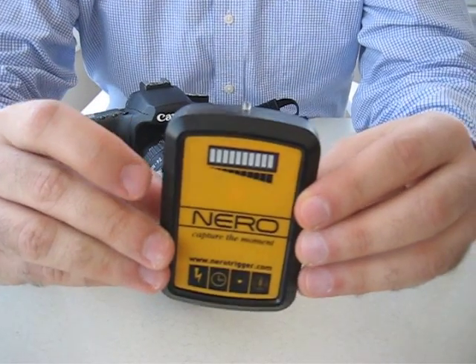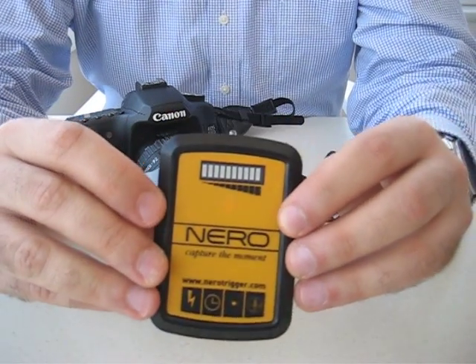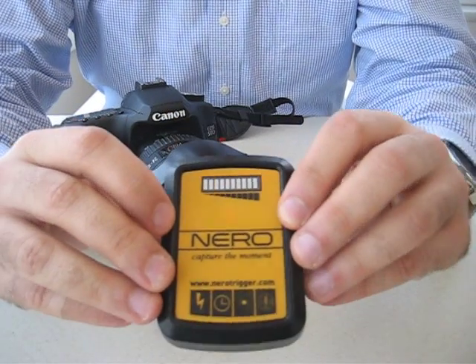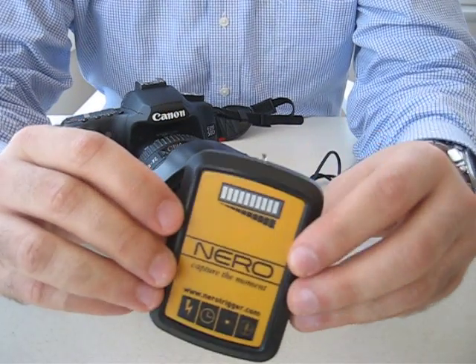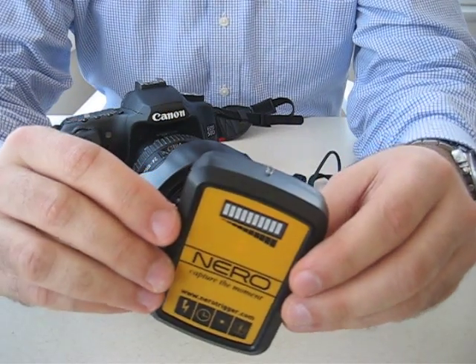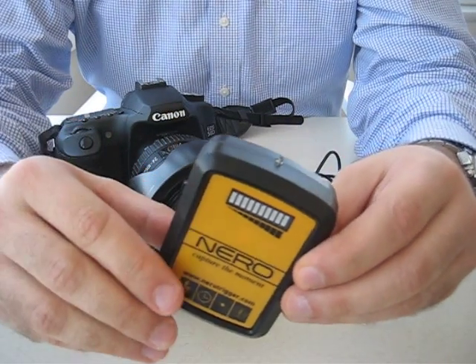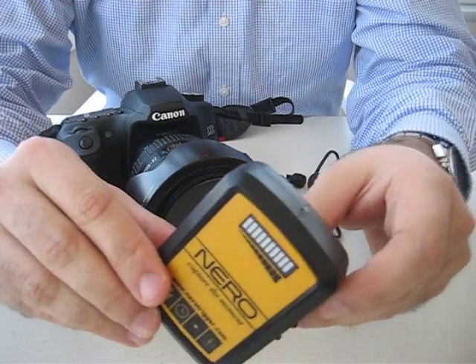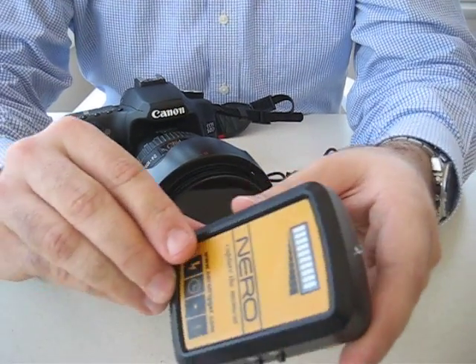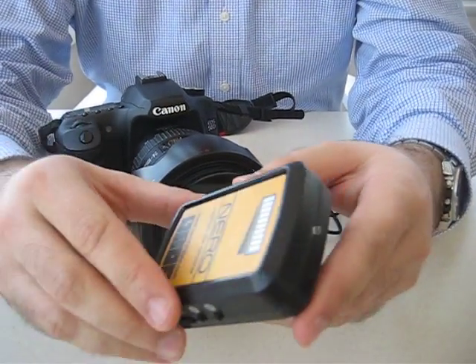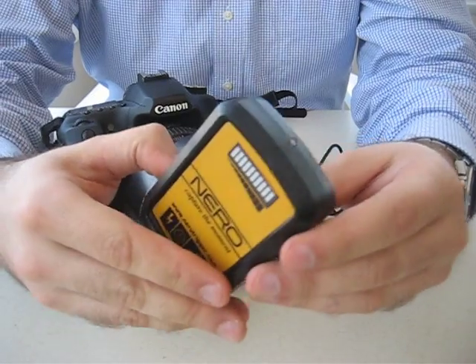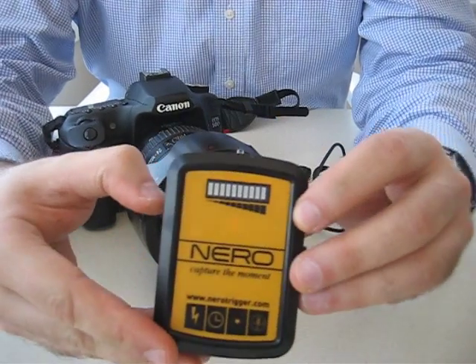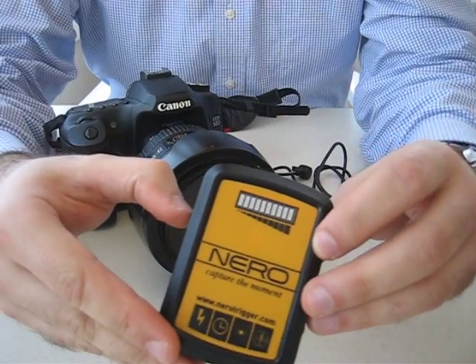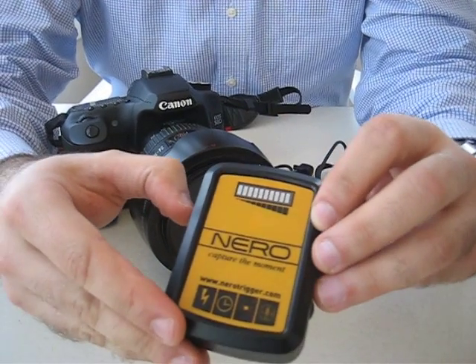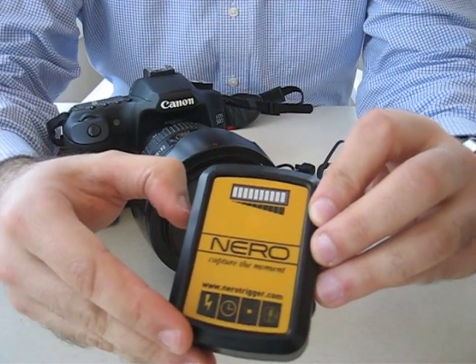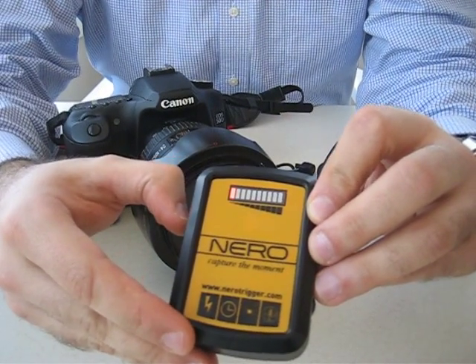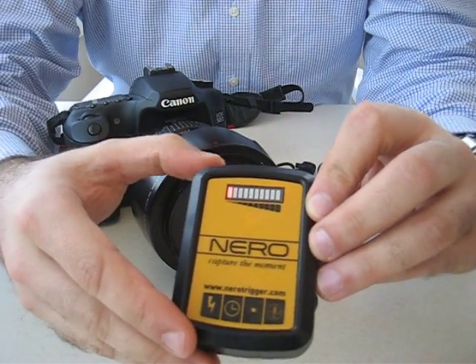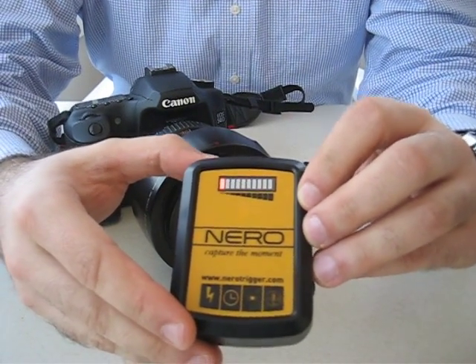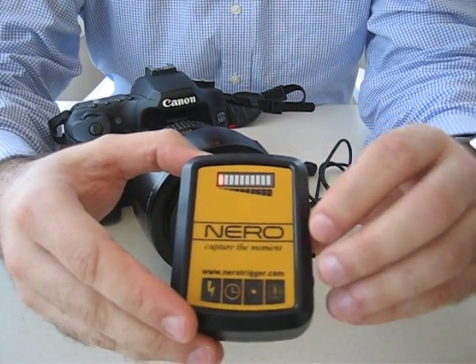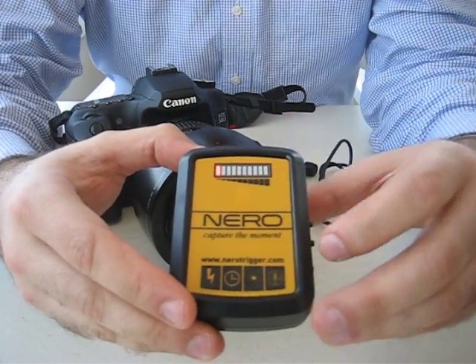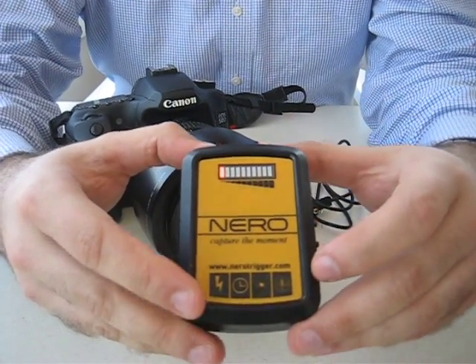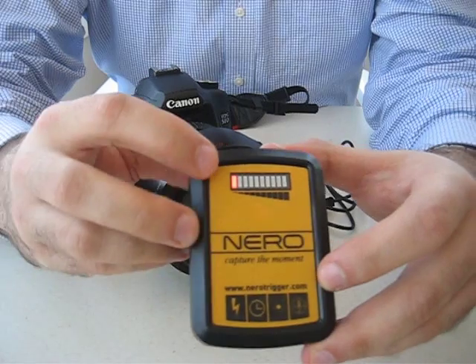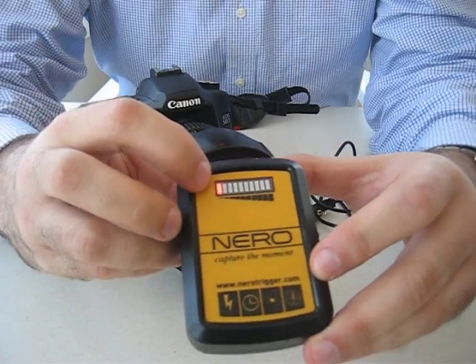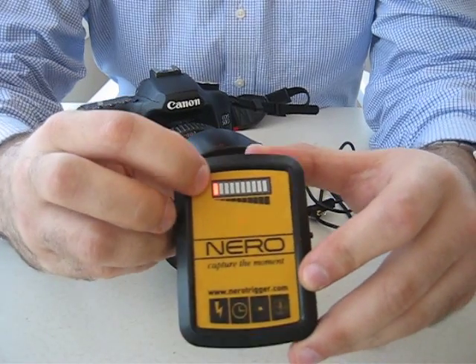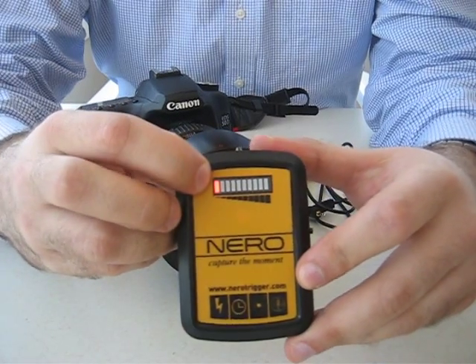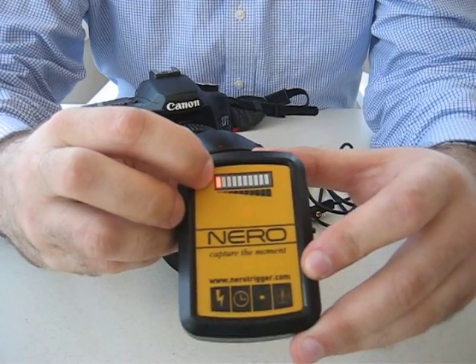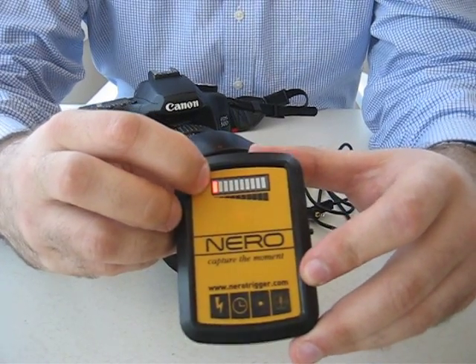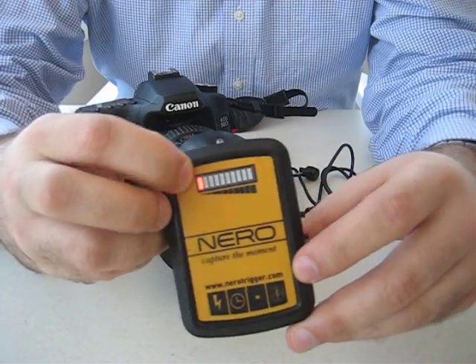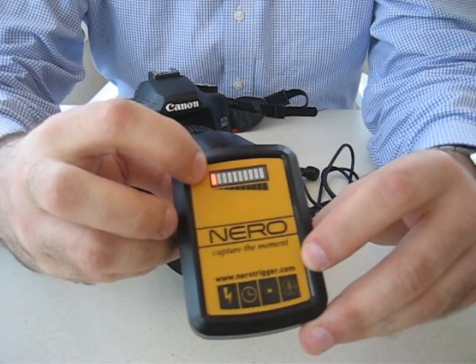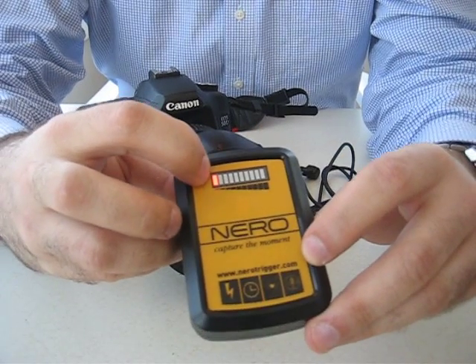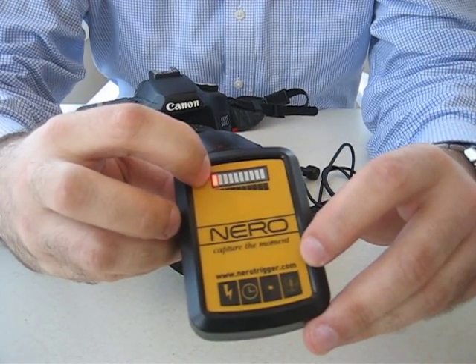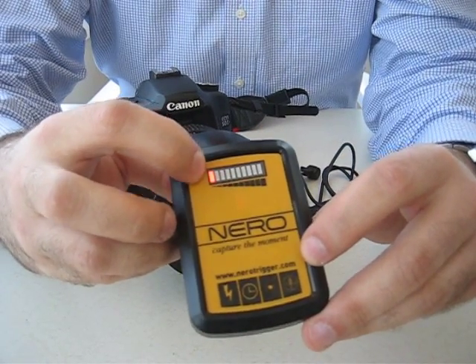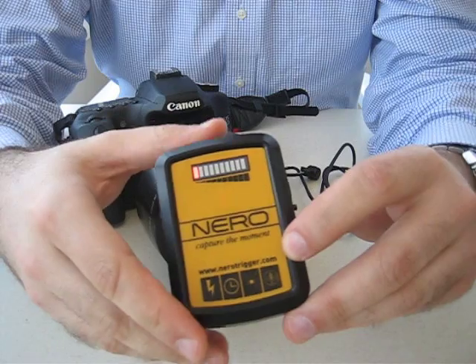Let me quickly show how to use the trigger. First, turn the device on. When you turn the device on, you will see that one LED is lit up — its default mode is lightning trigger mode.